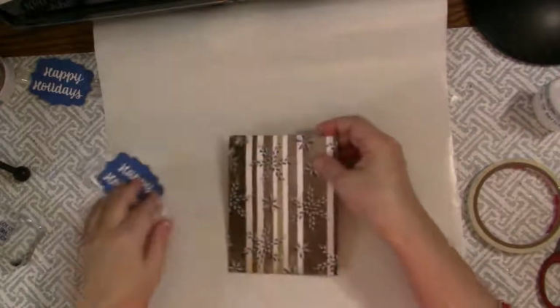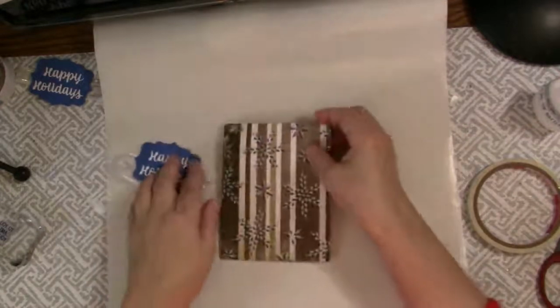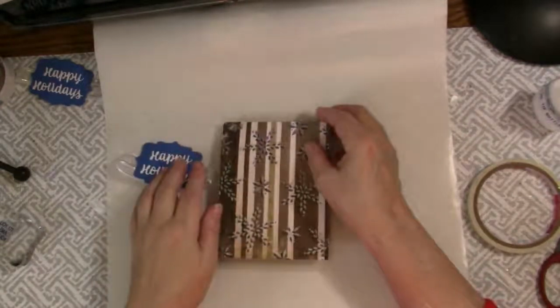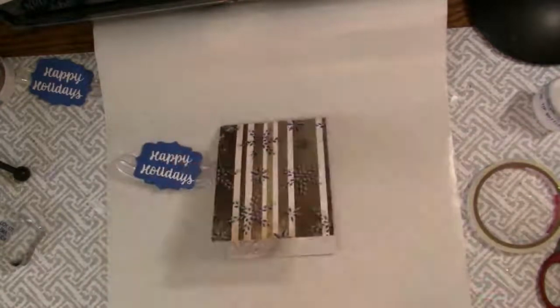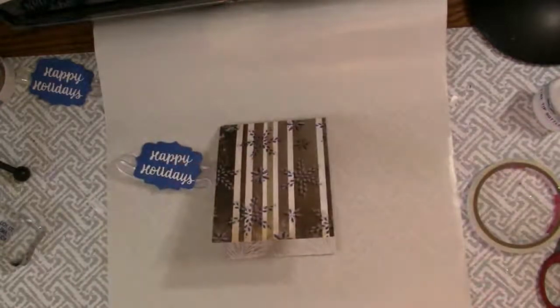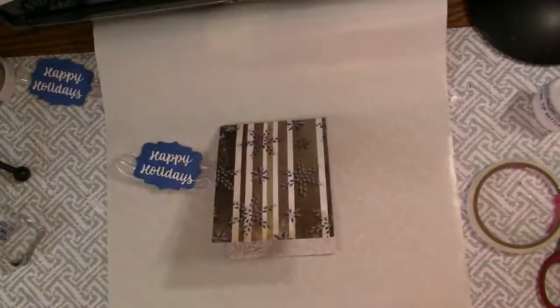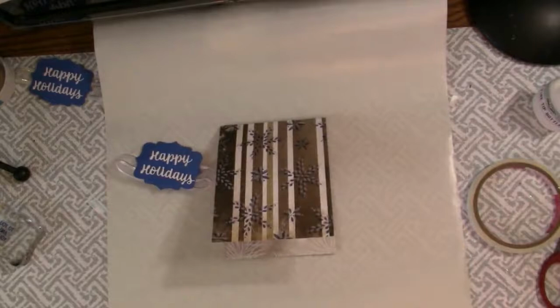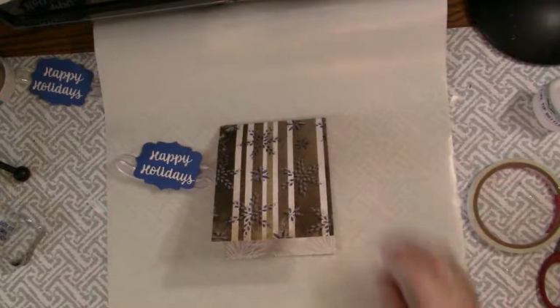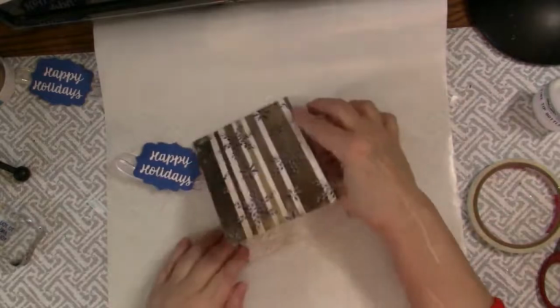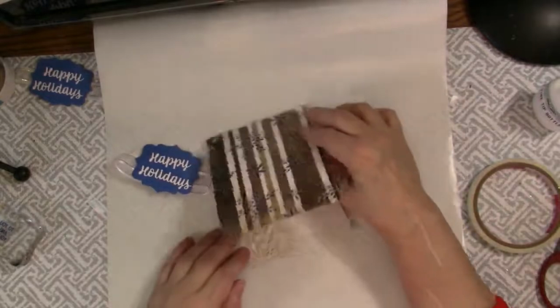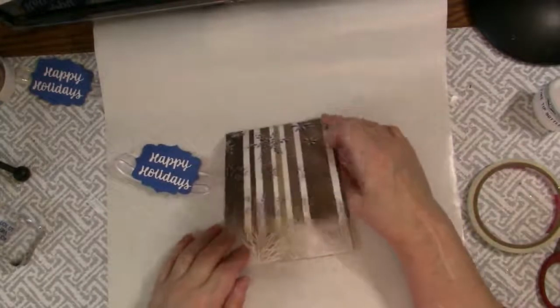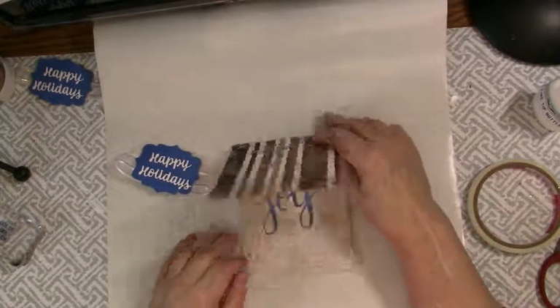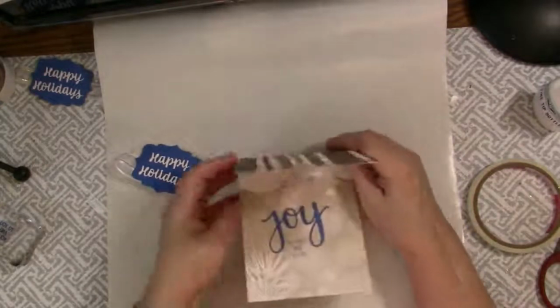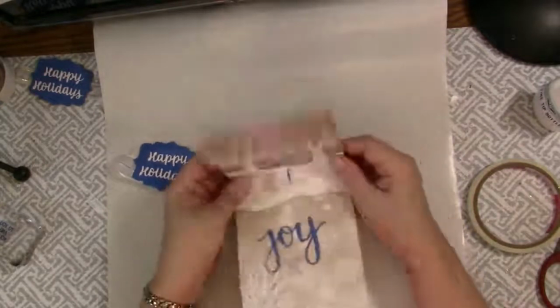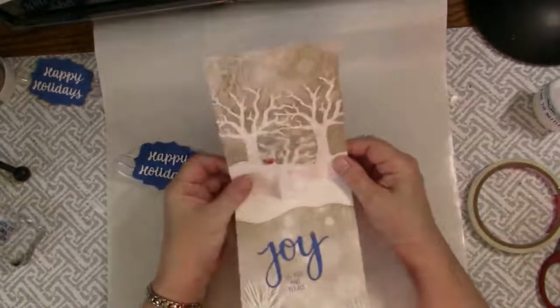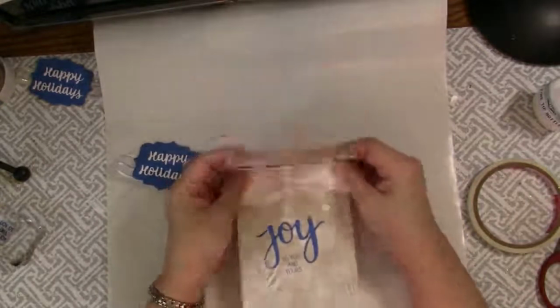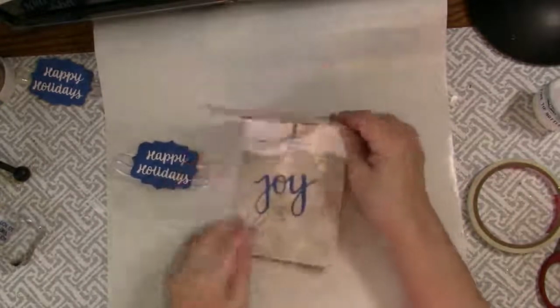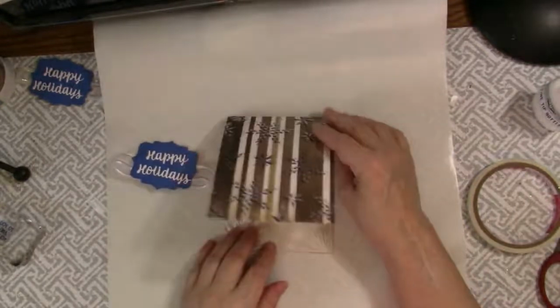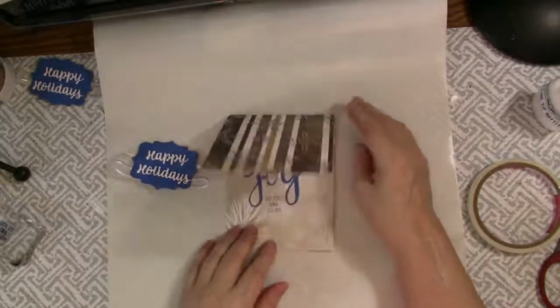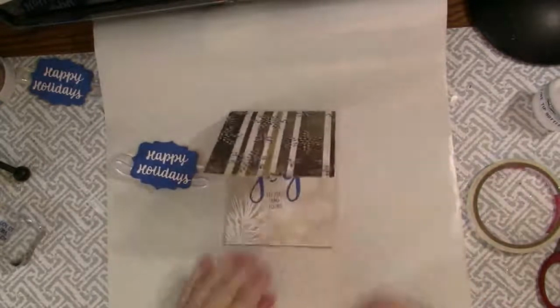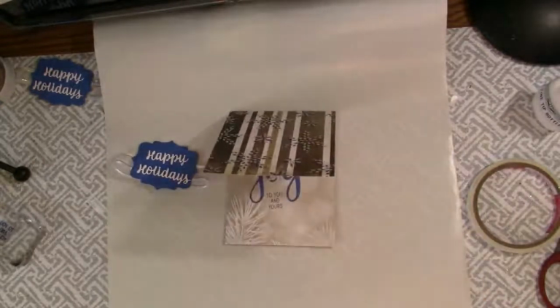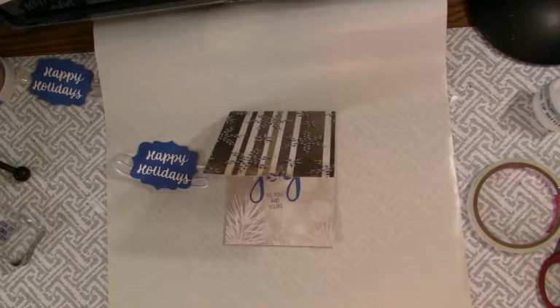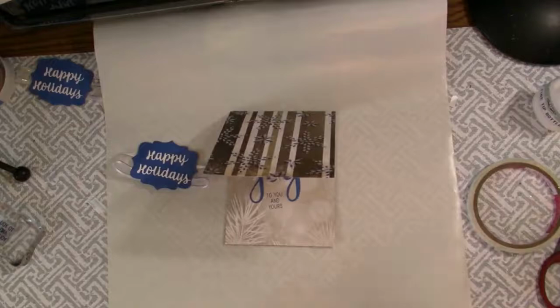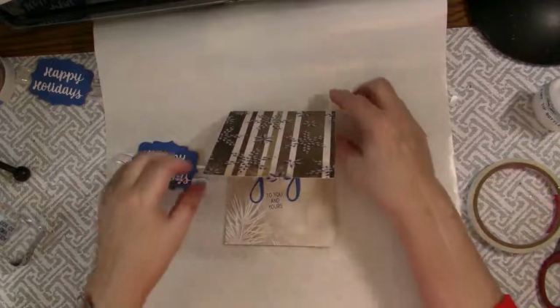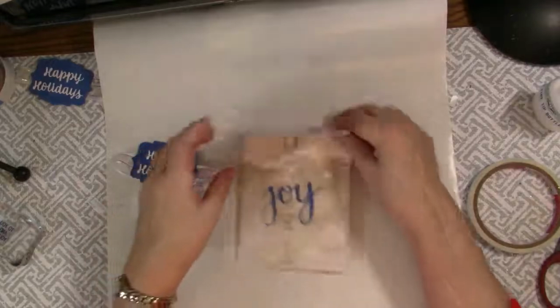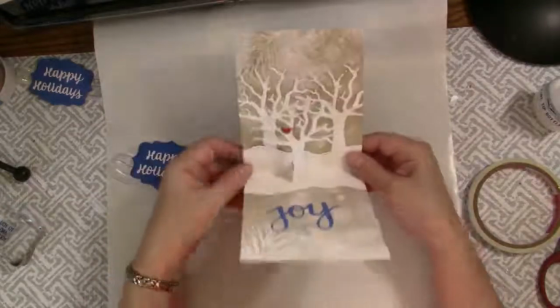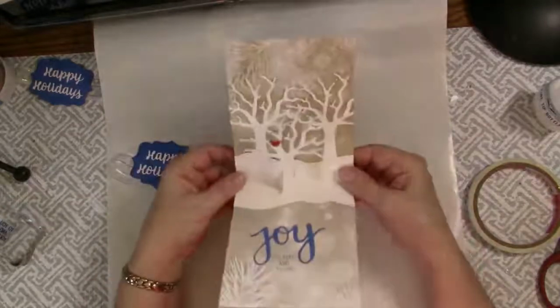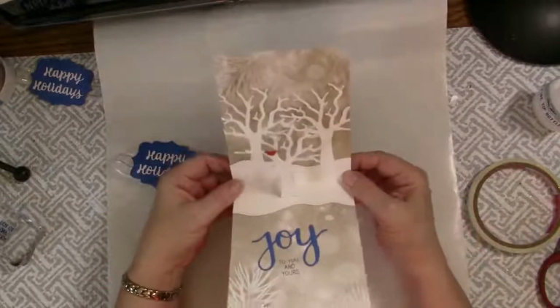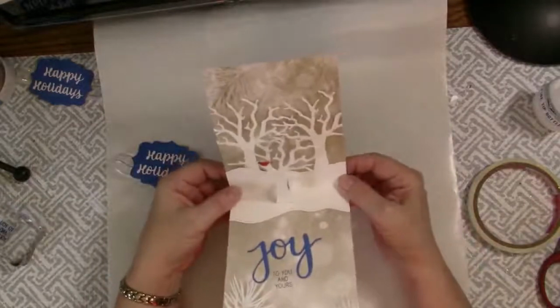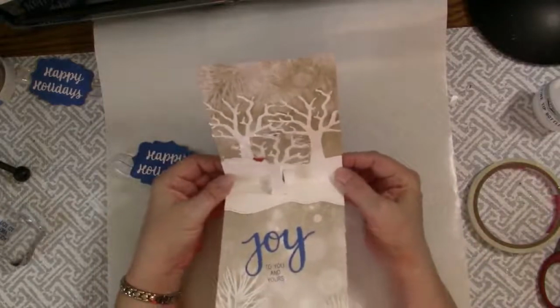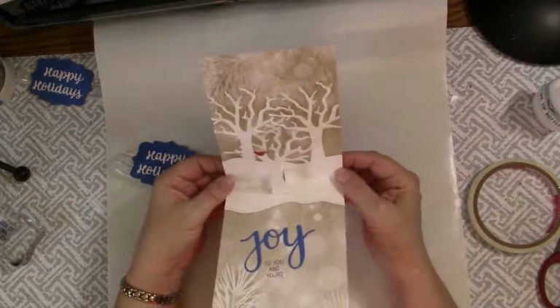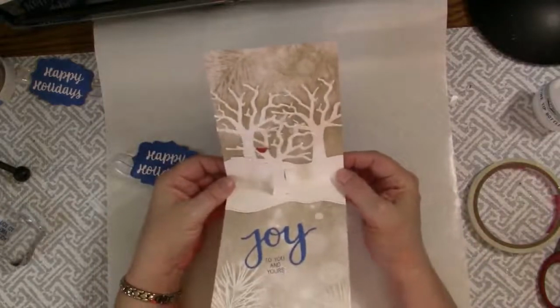Our joyful pop-up Christmas card is complete. The card will lay flat to mail and will pop open to display a beautiful winter scene and your wishes for the recipient.